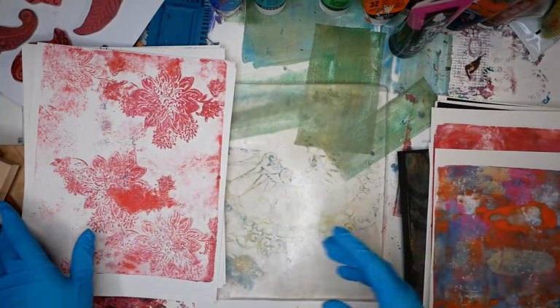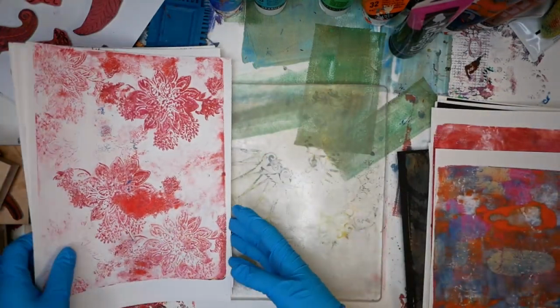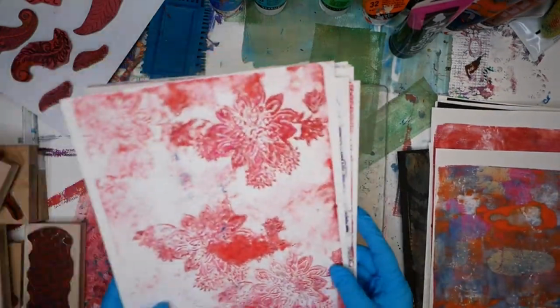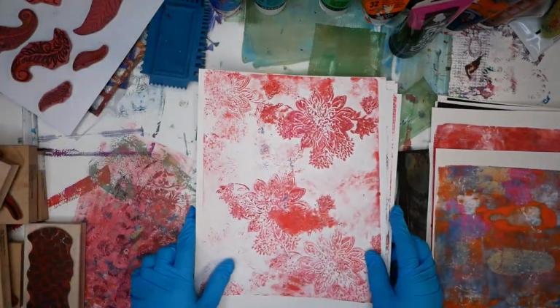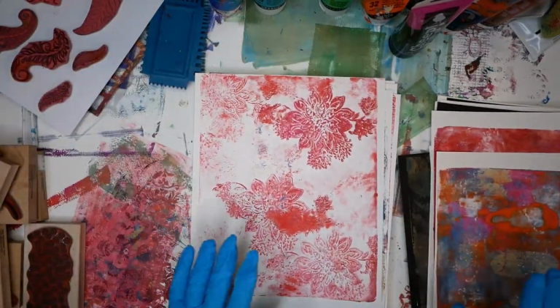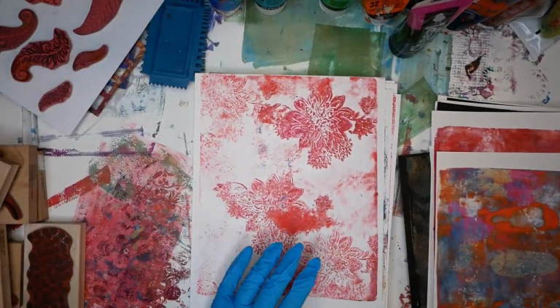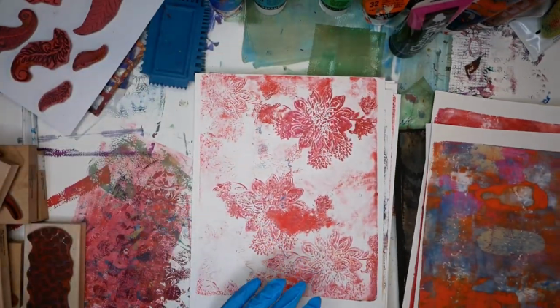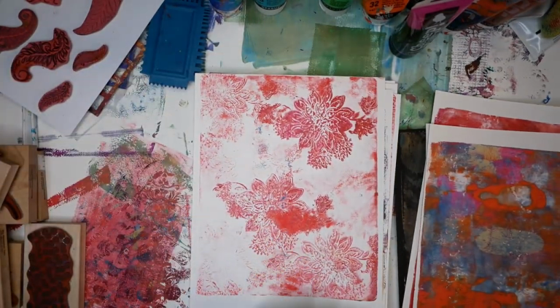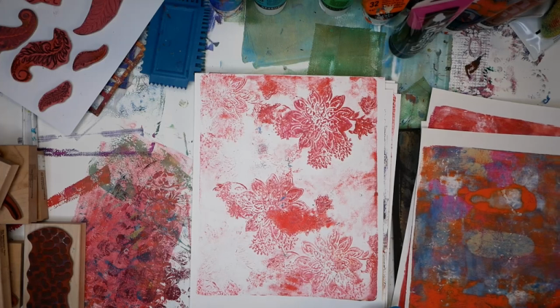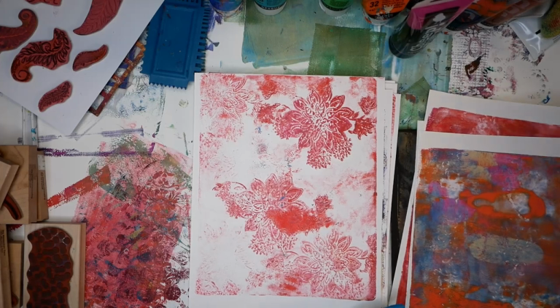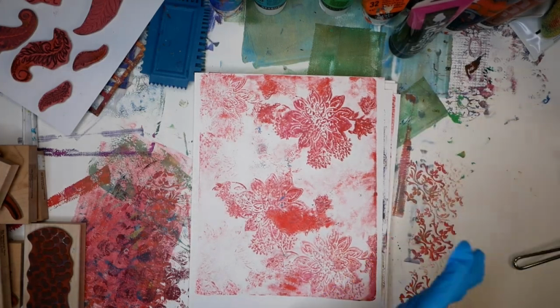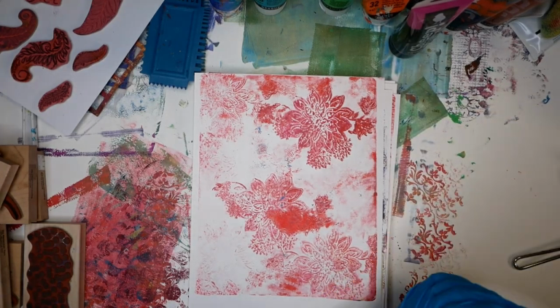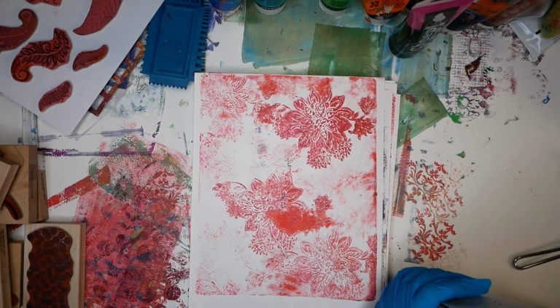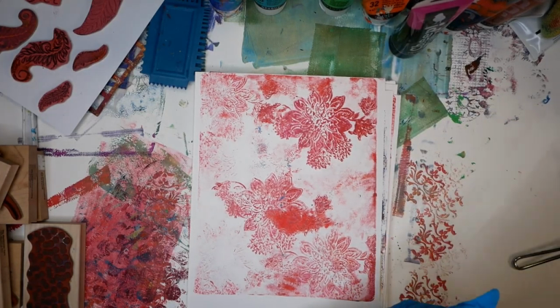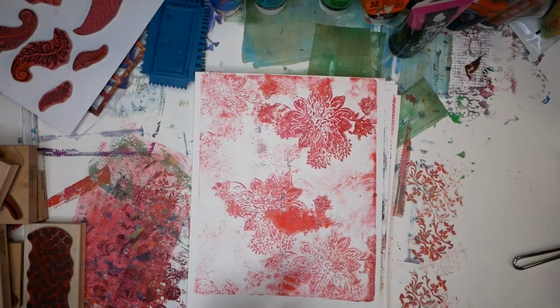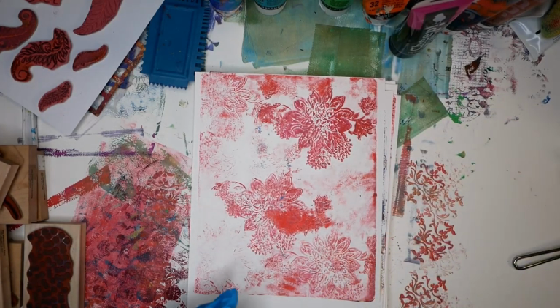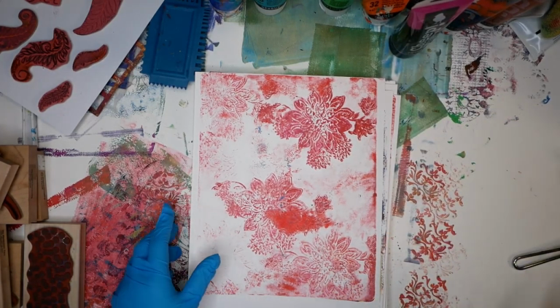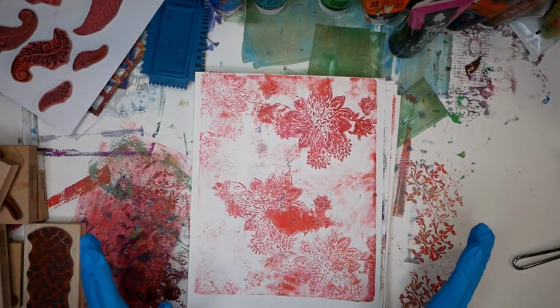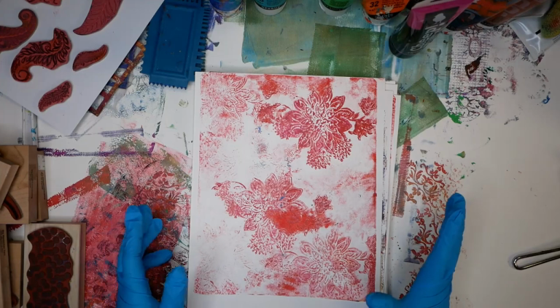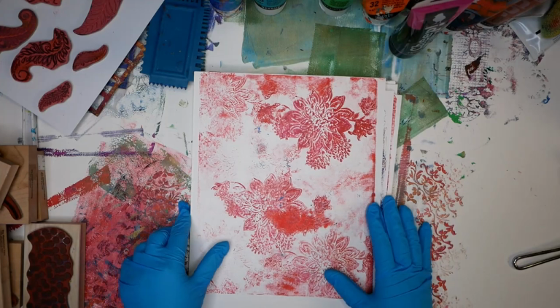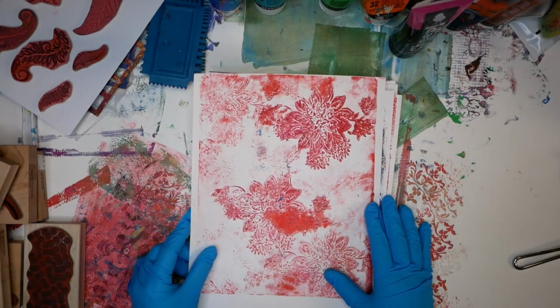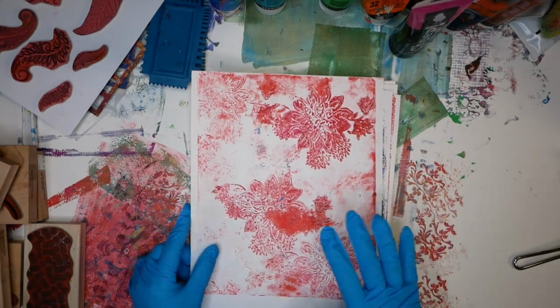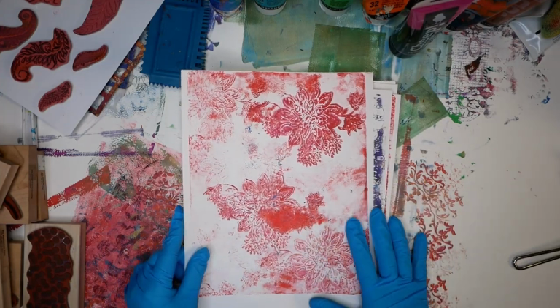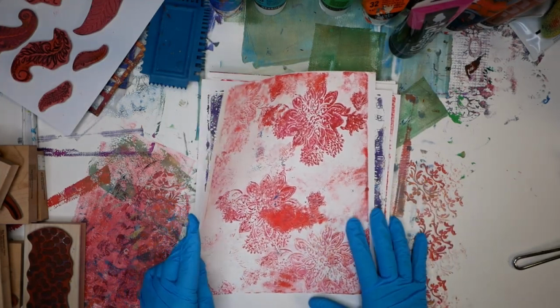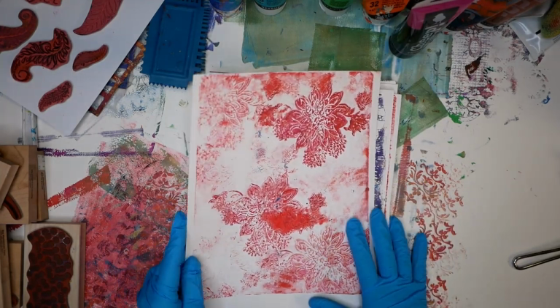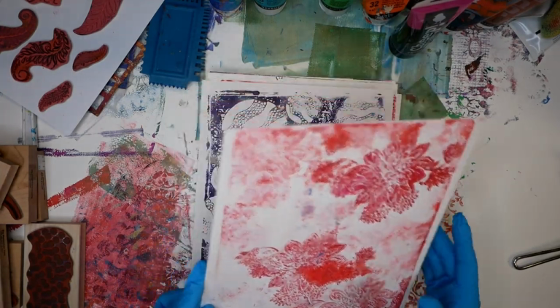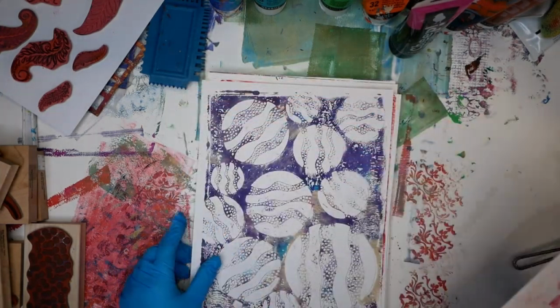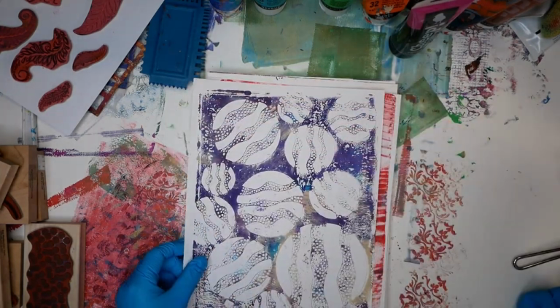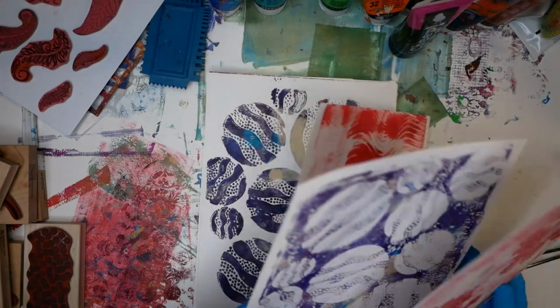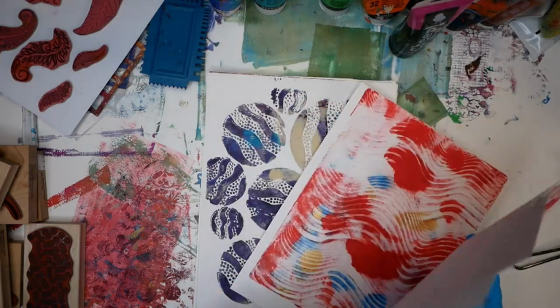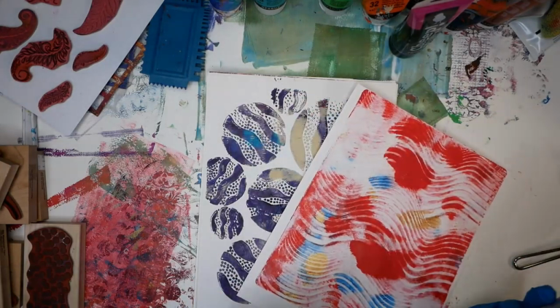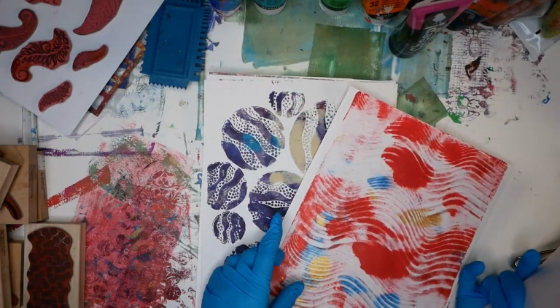The other pile is basically what I would consider the second print. These ones came out a little bit lighter, a little bit paler, and they have lots of white space. So it's a great place to start adding more additional color and content.